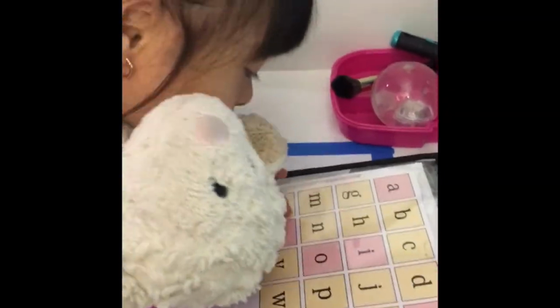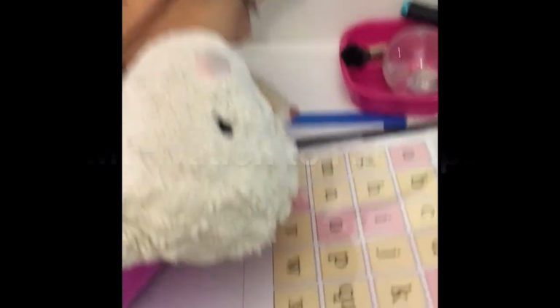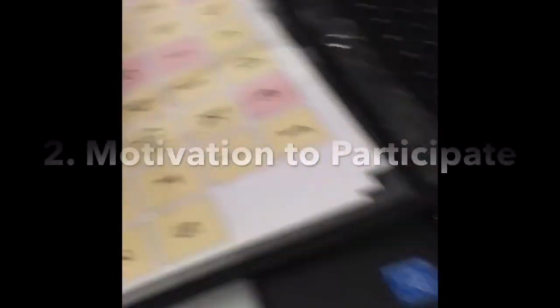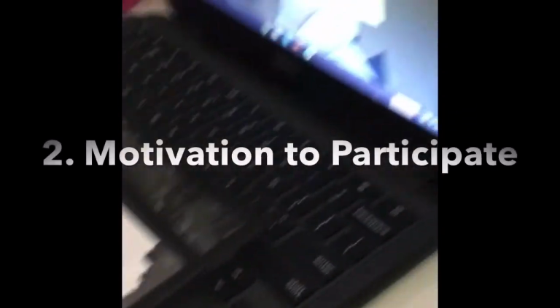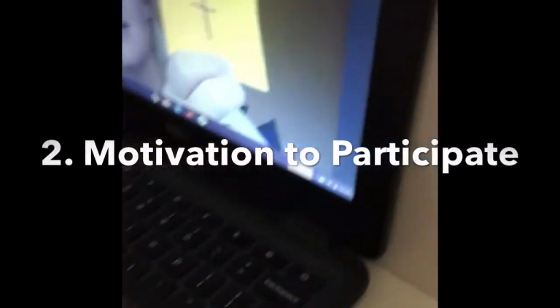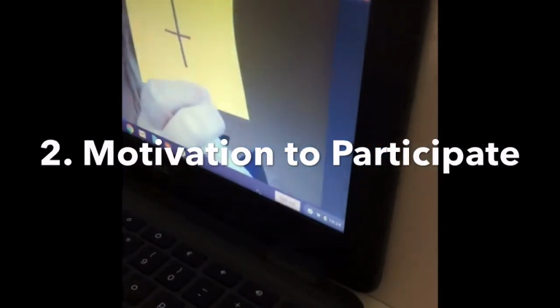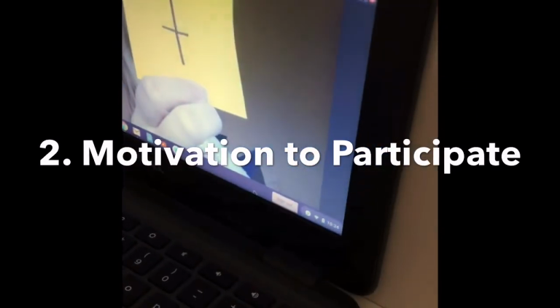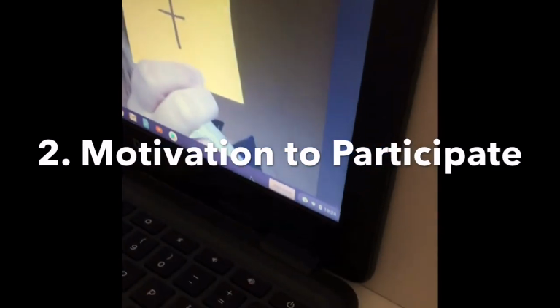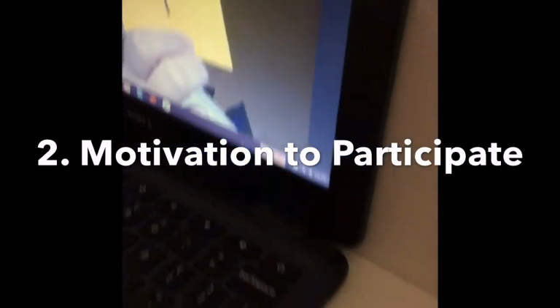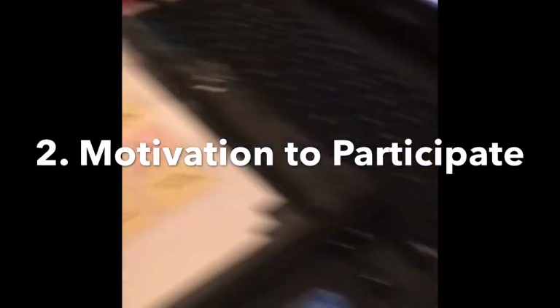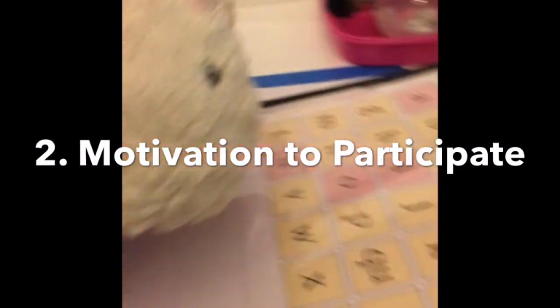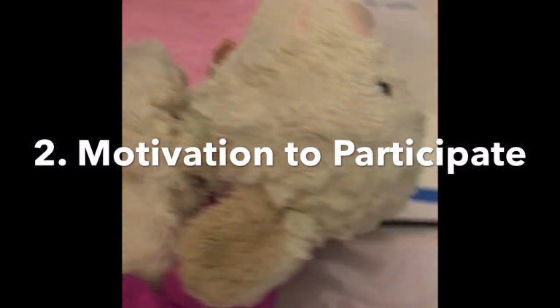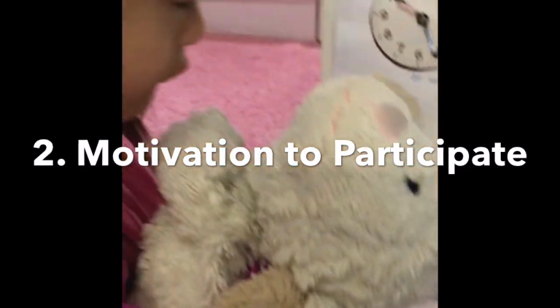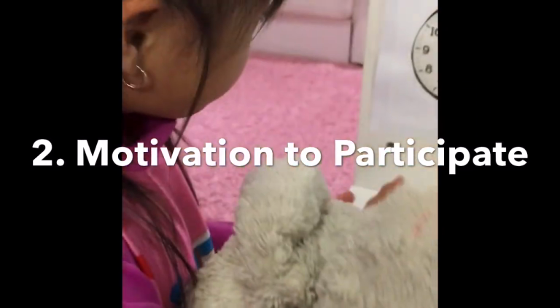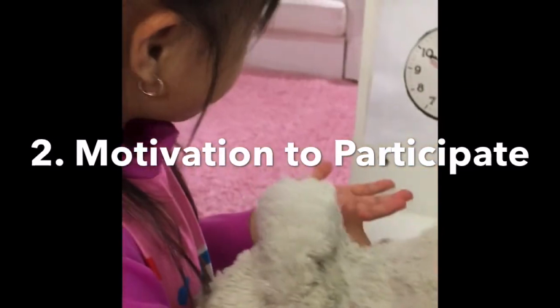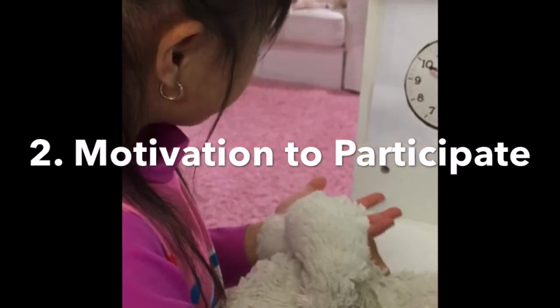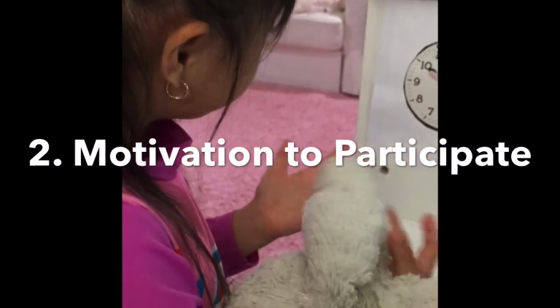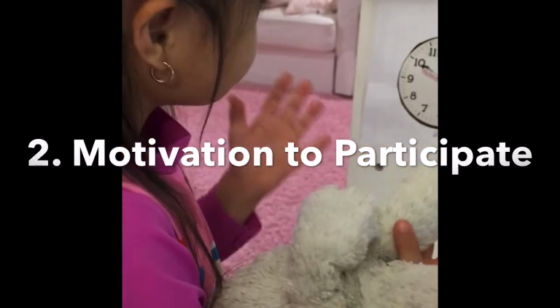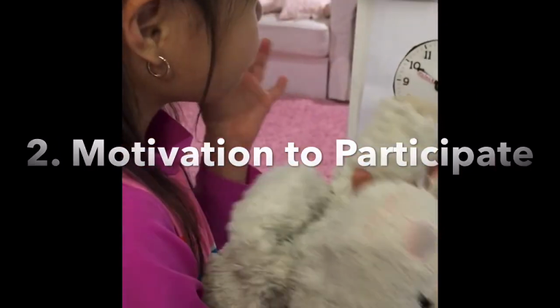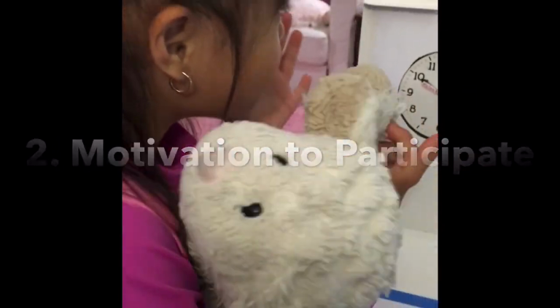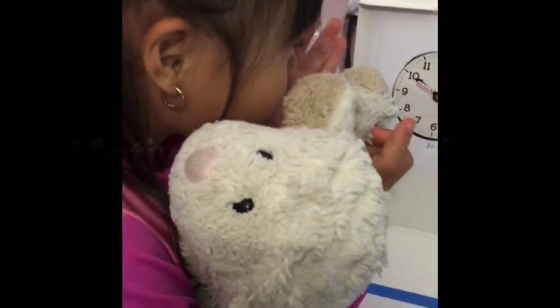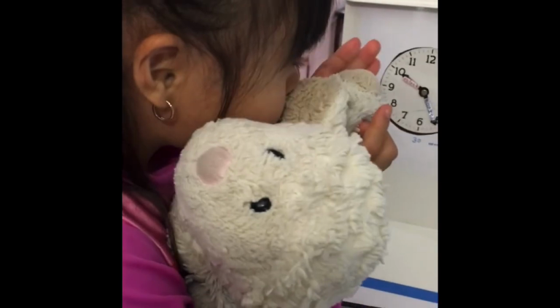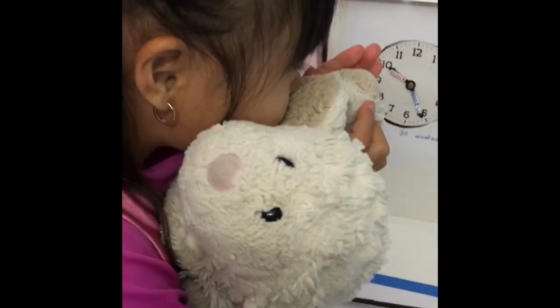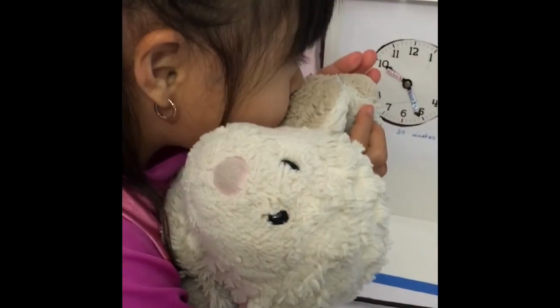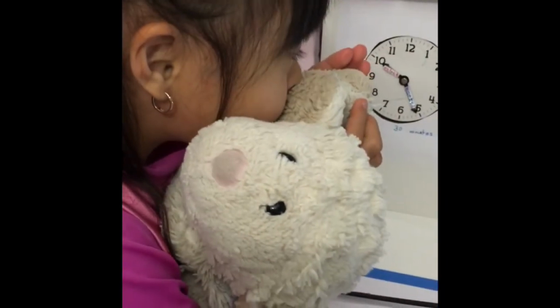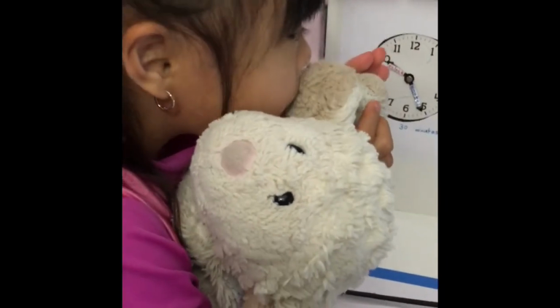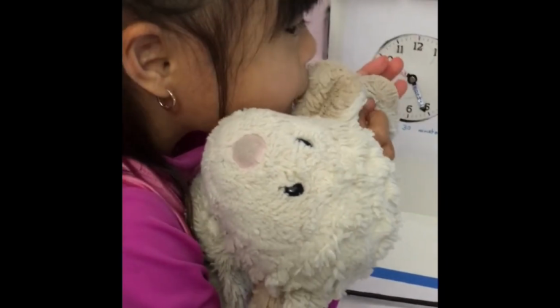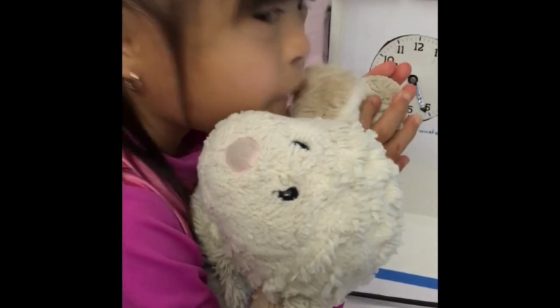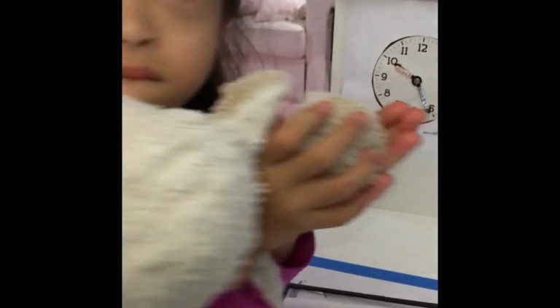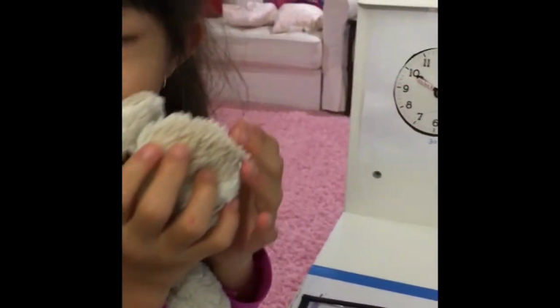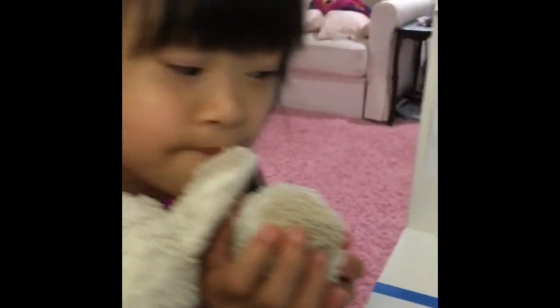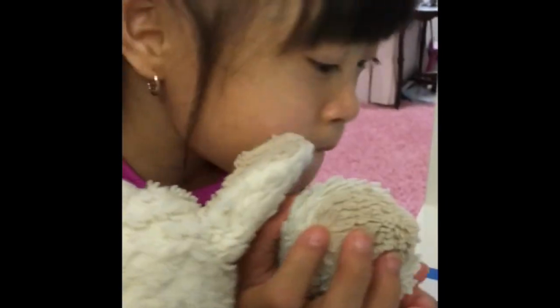Step 2: sometimes to motivate herself, Allie first attempts to participate with her favorite stuffed animal until she gains confidence.